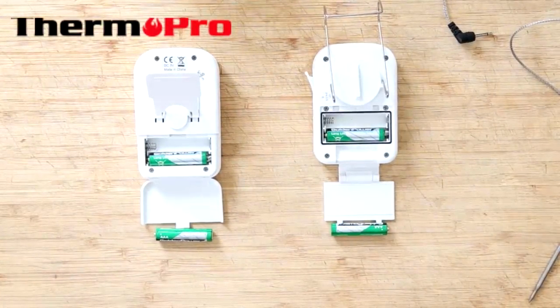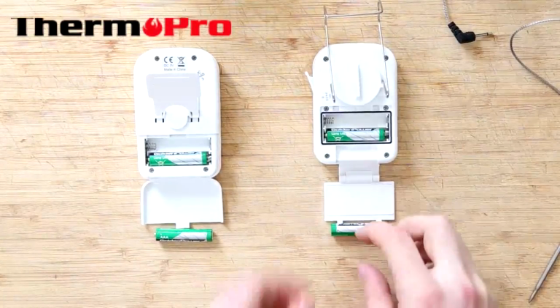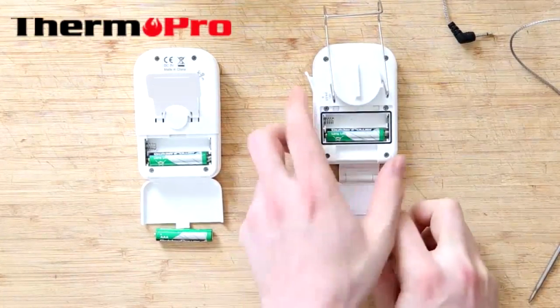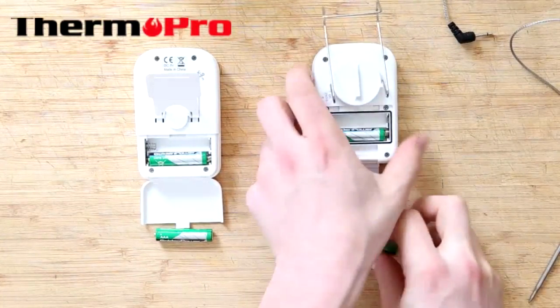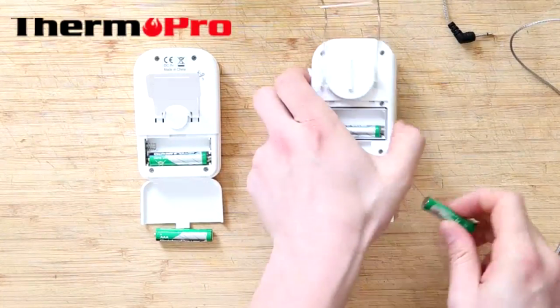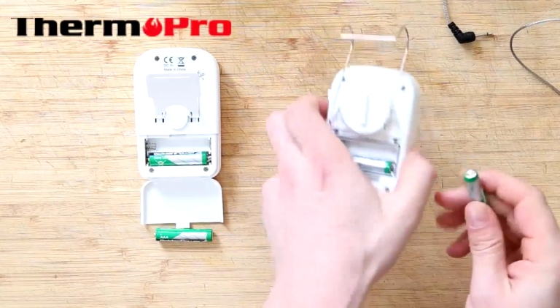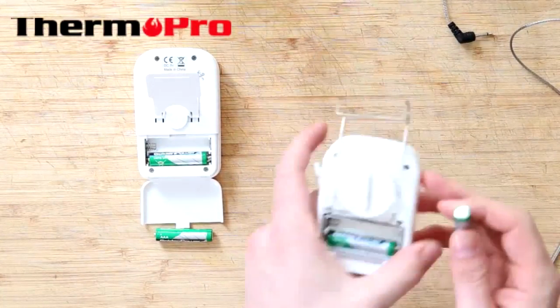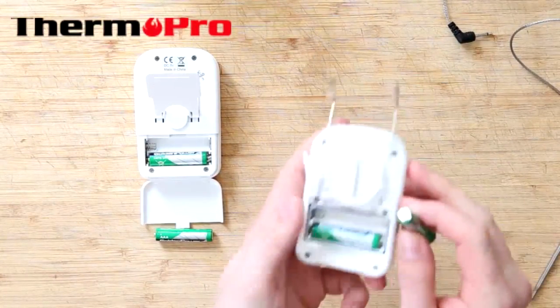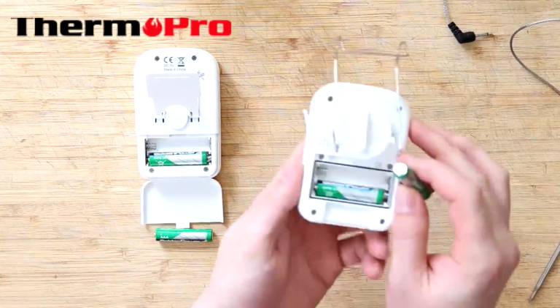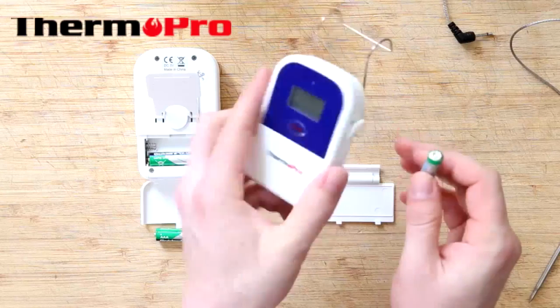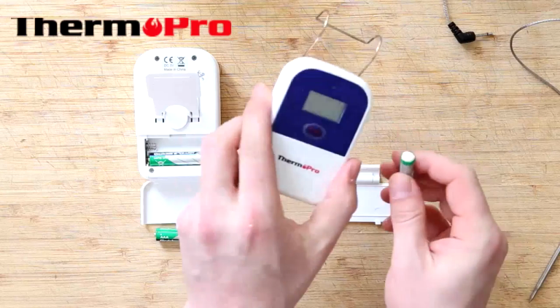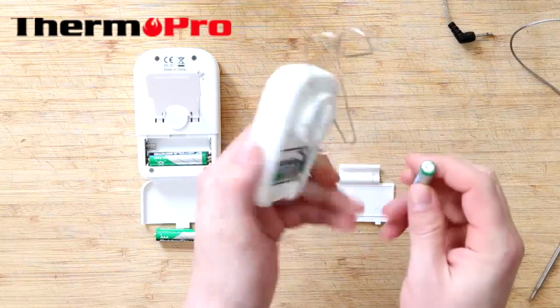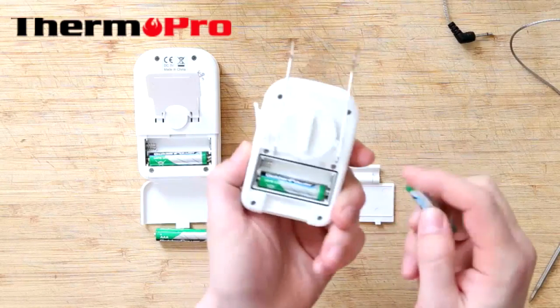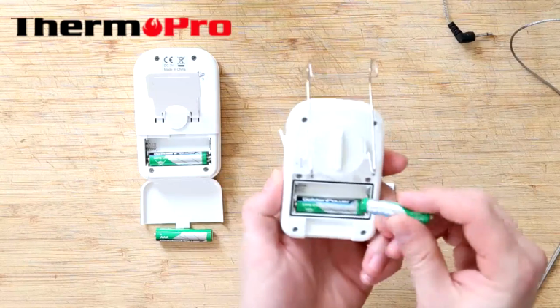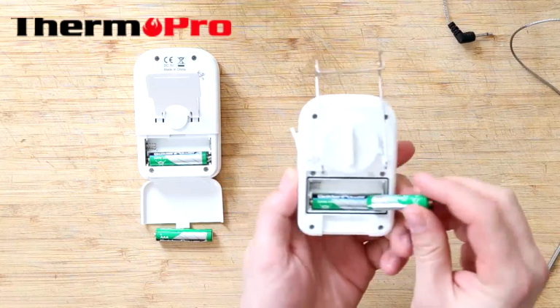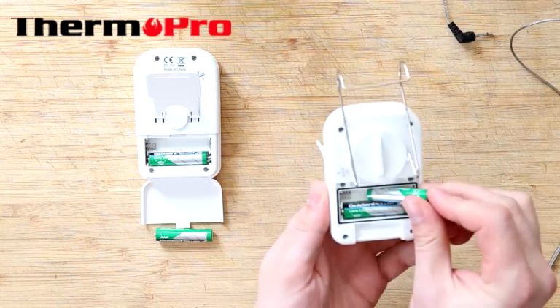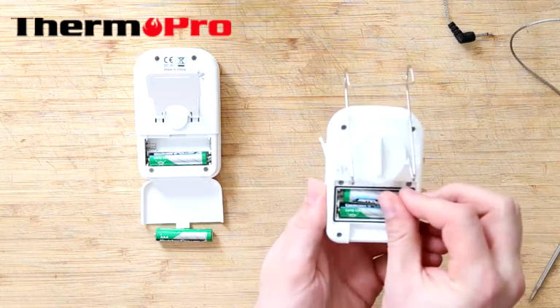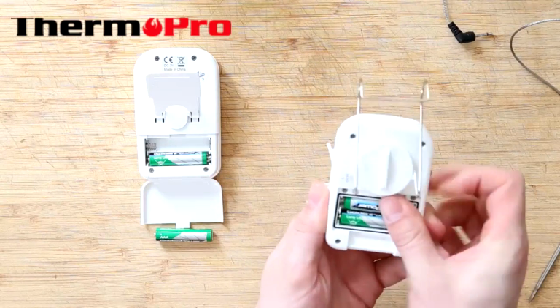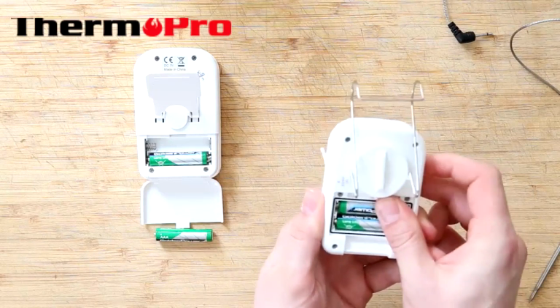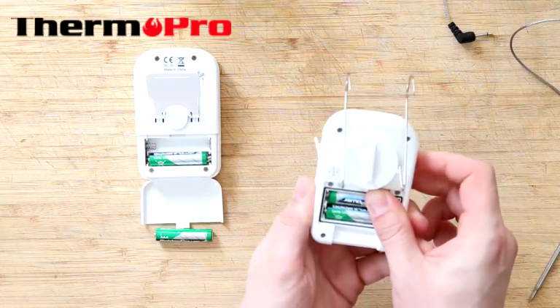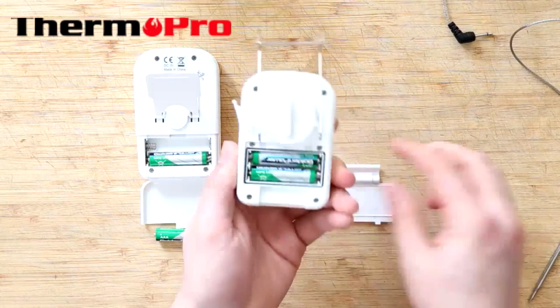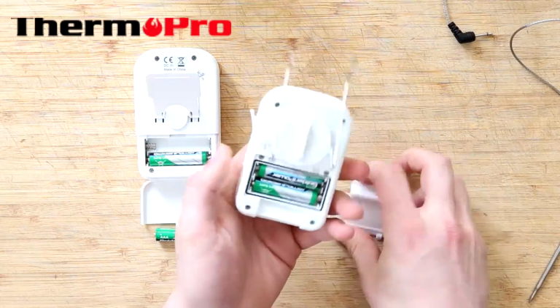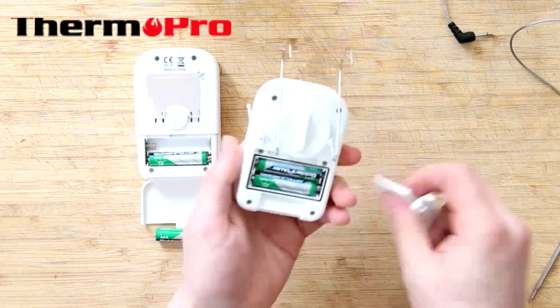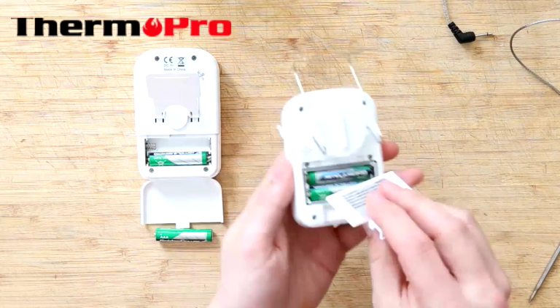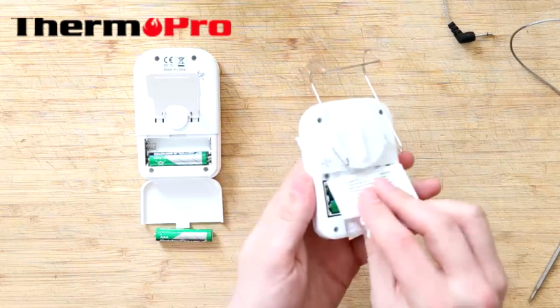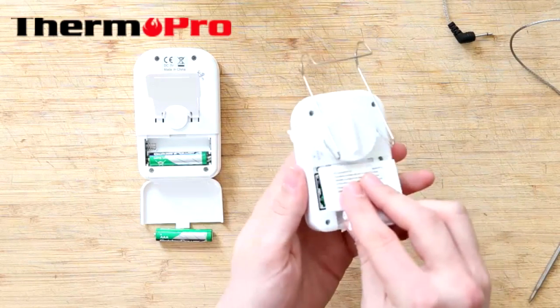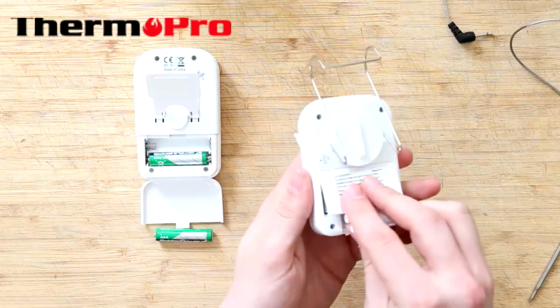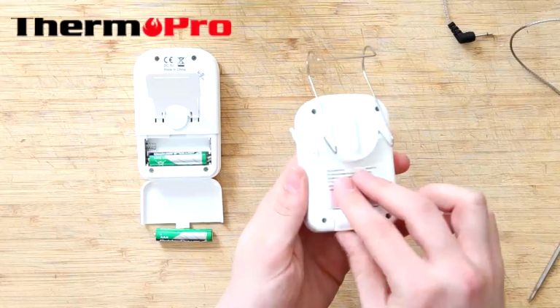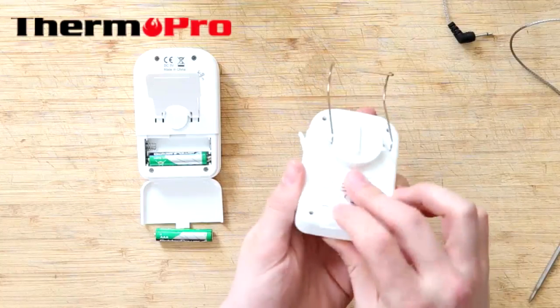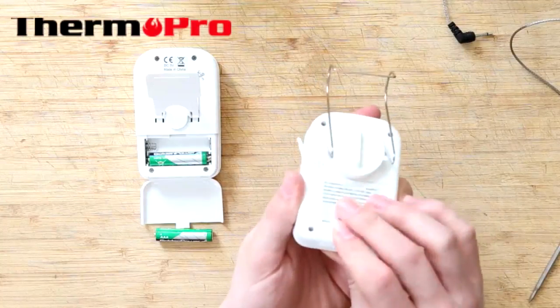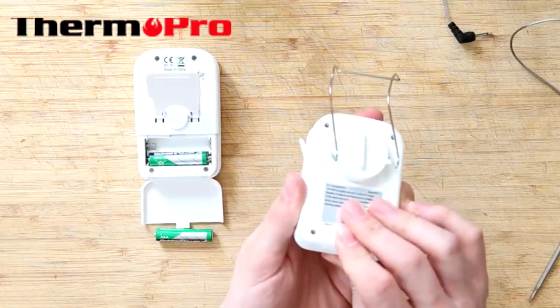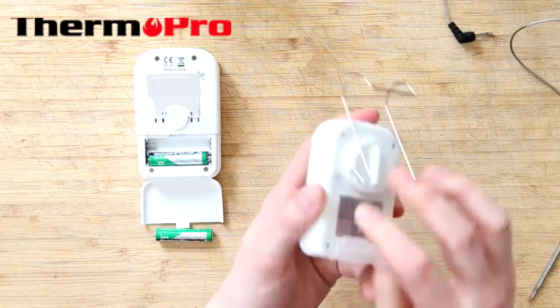You want to start by placing the batteries into the smaller device, the transmitter. Let the device power on and place on the backing.